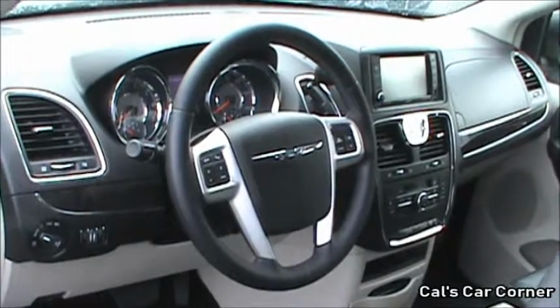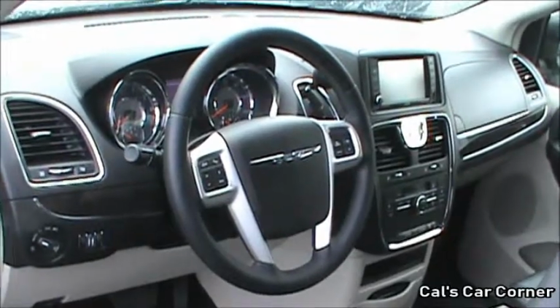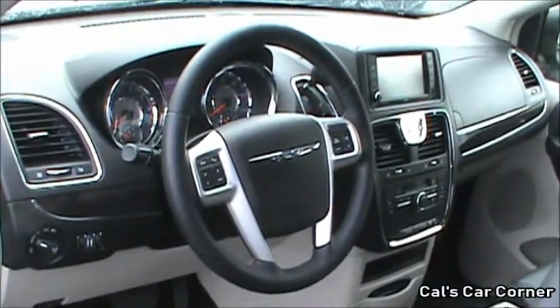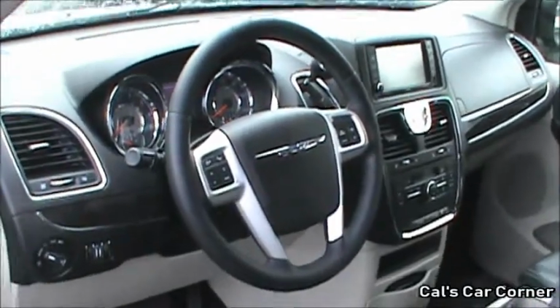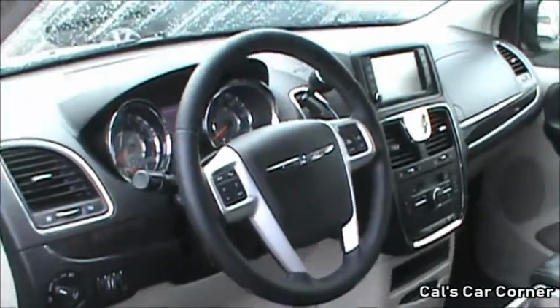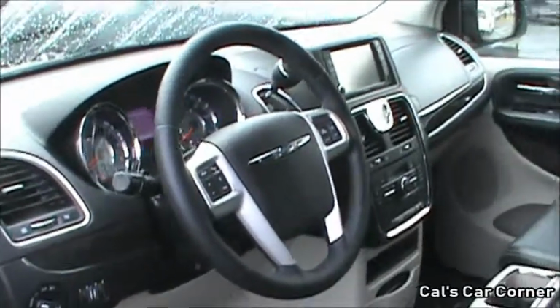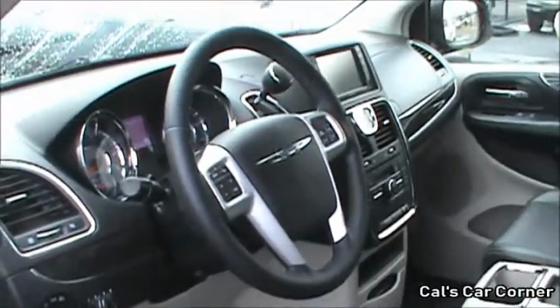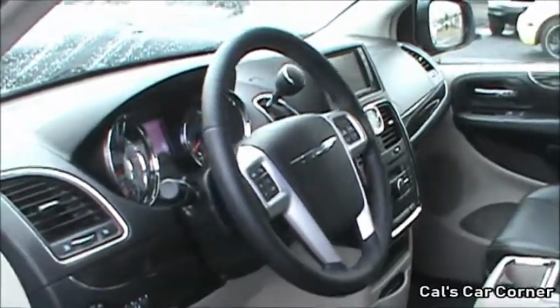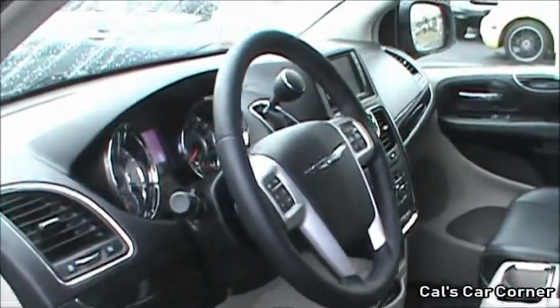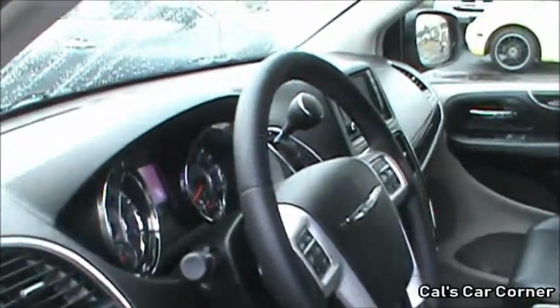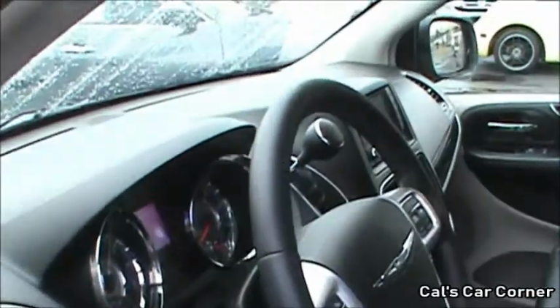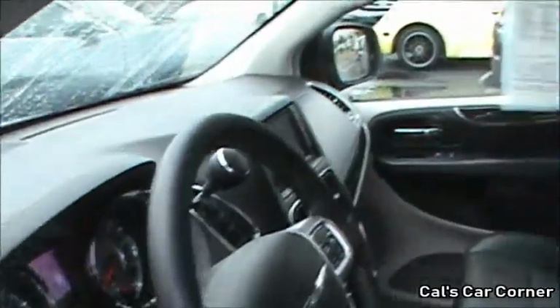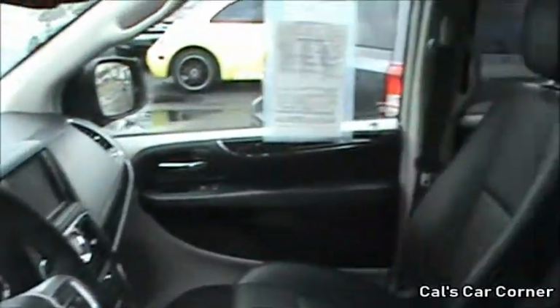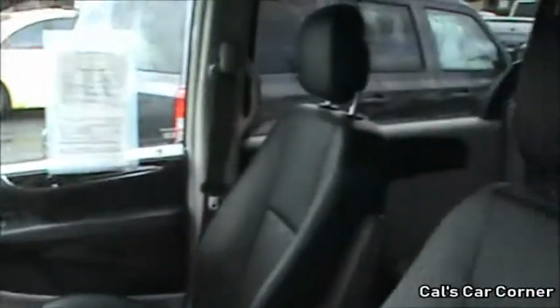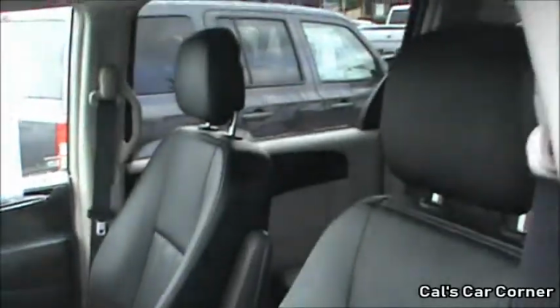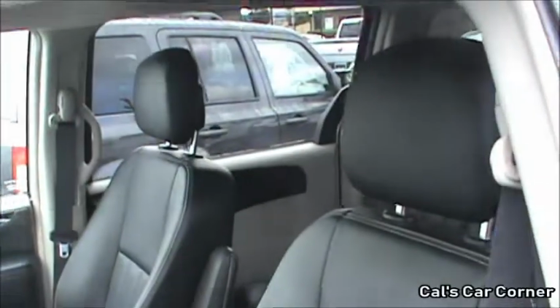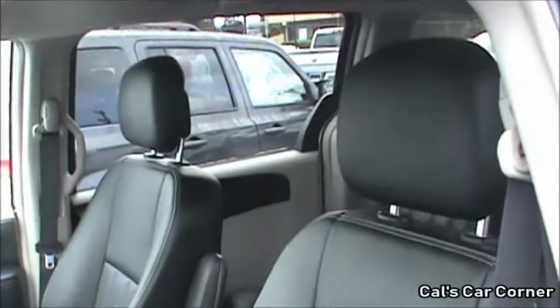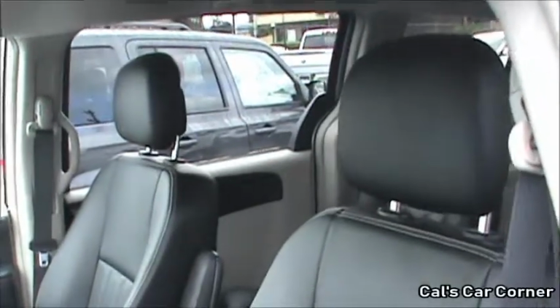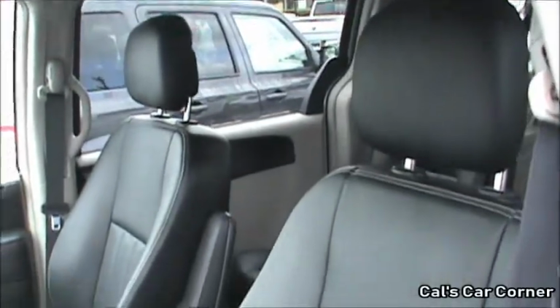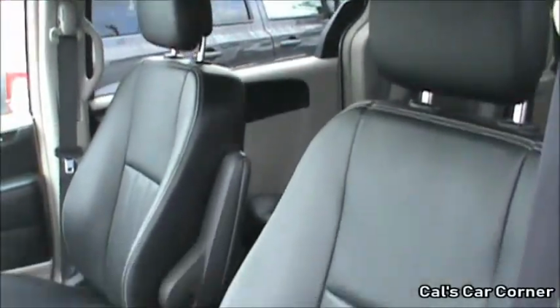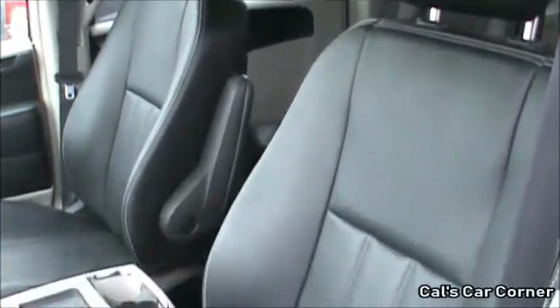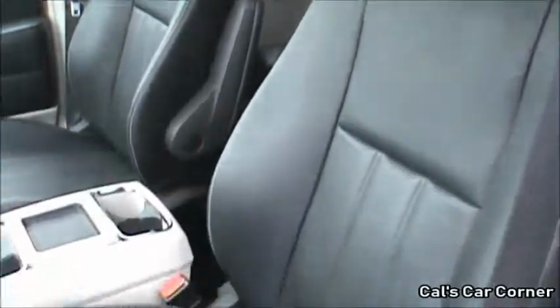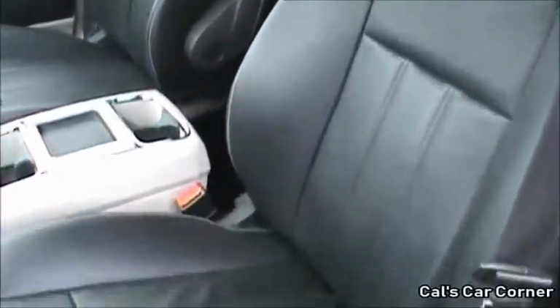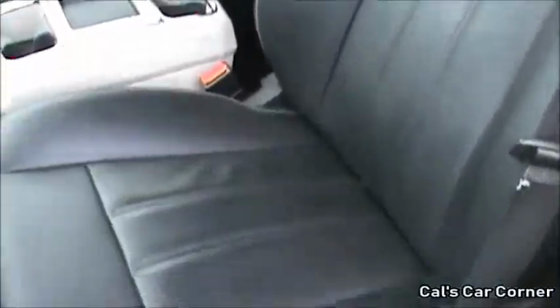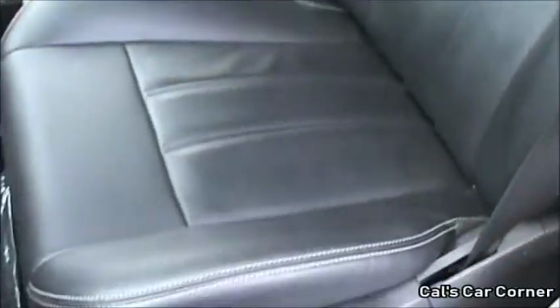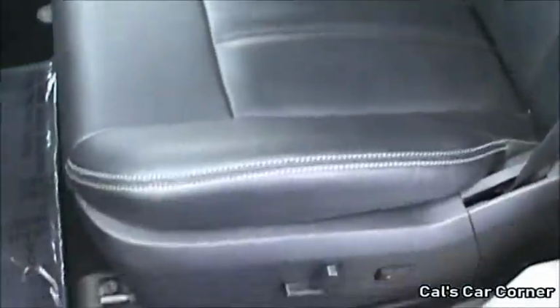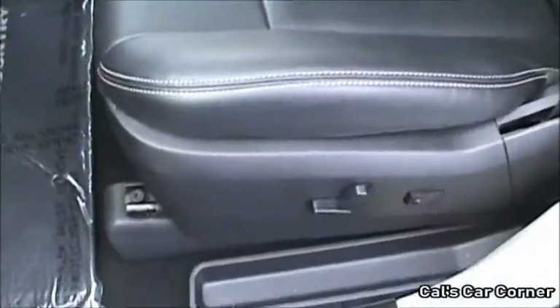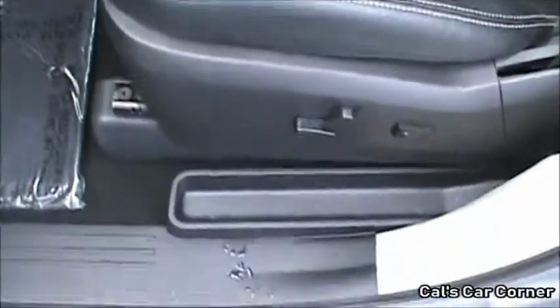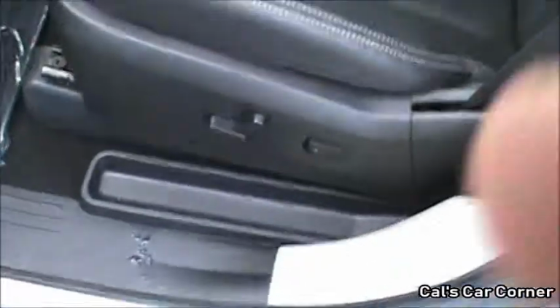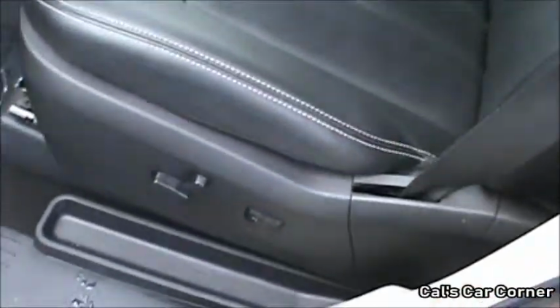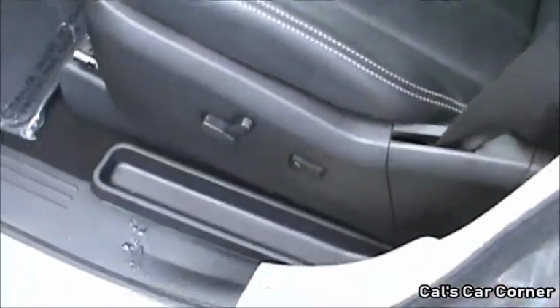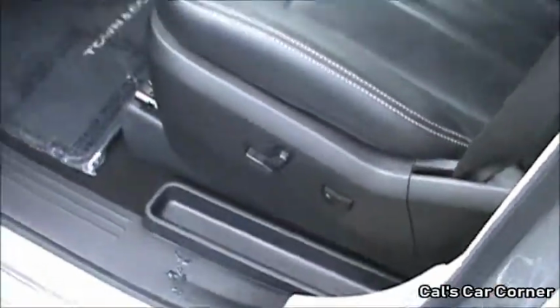The interior is finished in the black color scheme with leather appointed seats. Other seat appointments, depending on the trim and options, include cloth as well as Nappa leather.